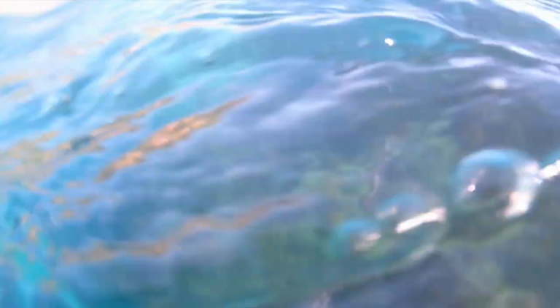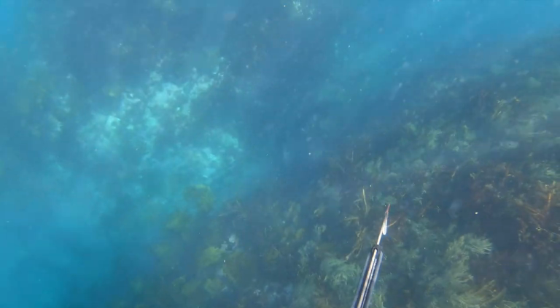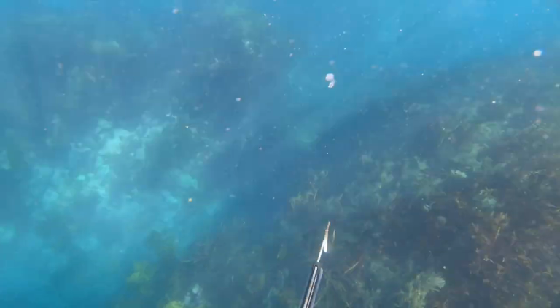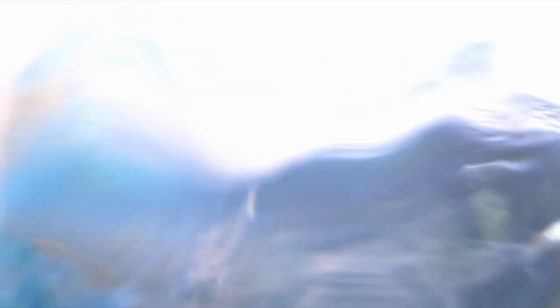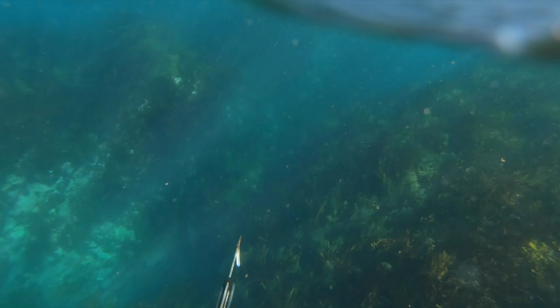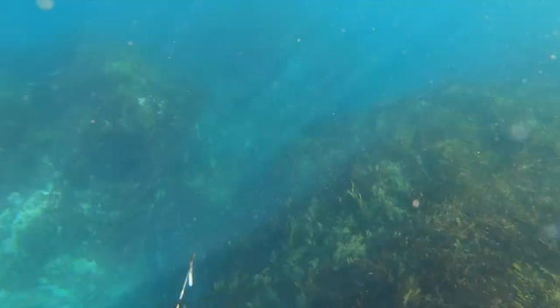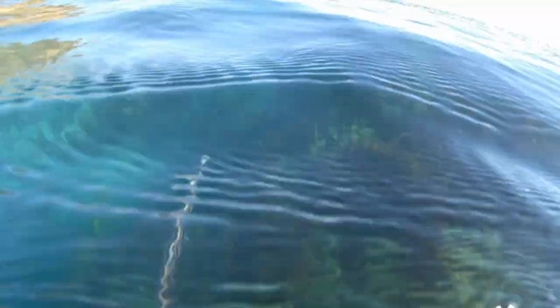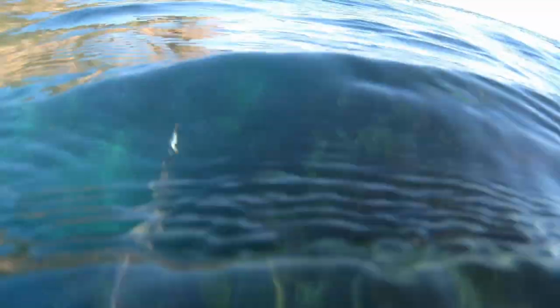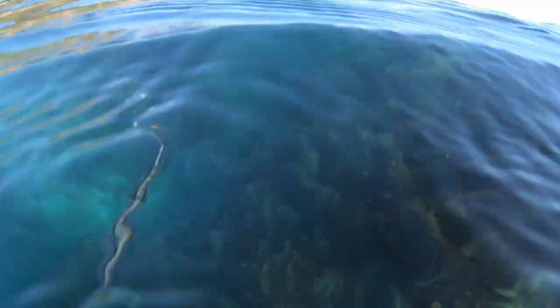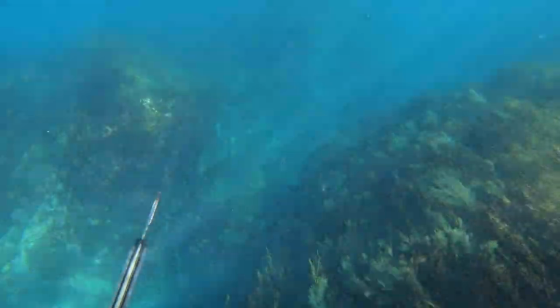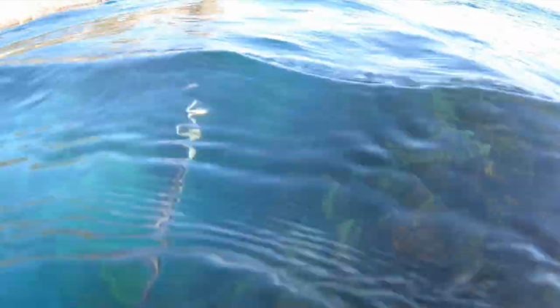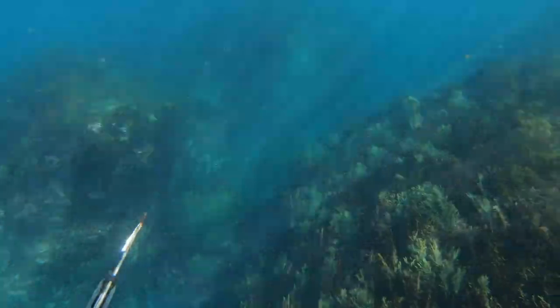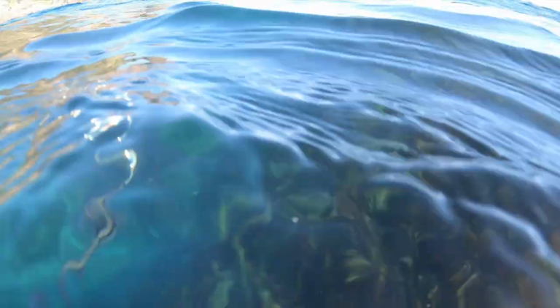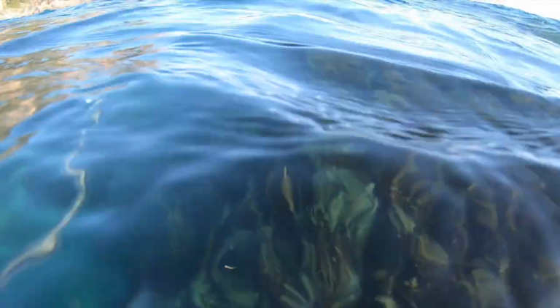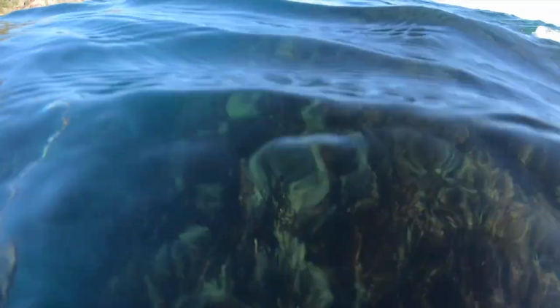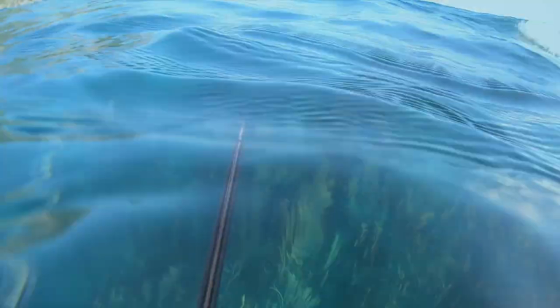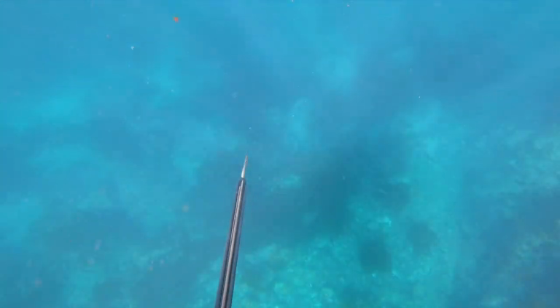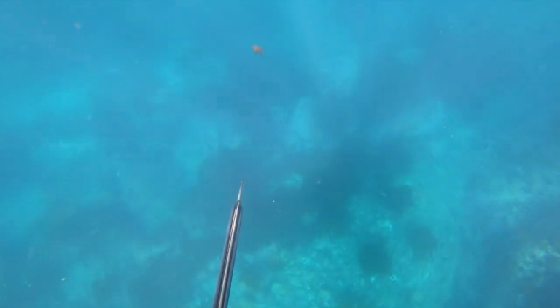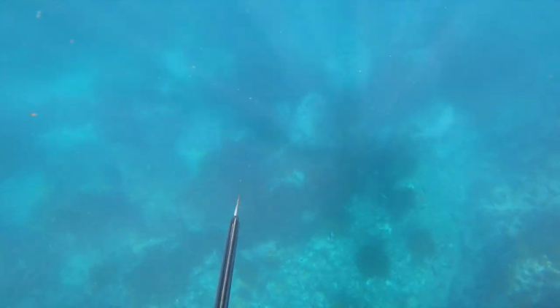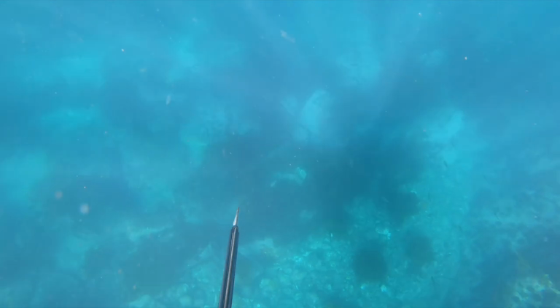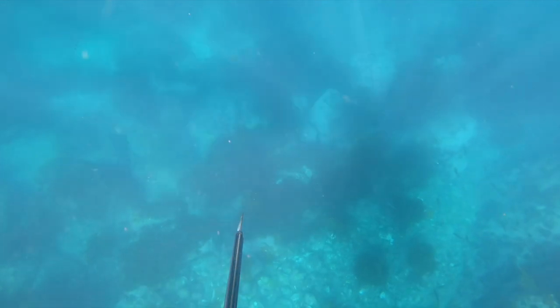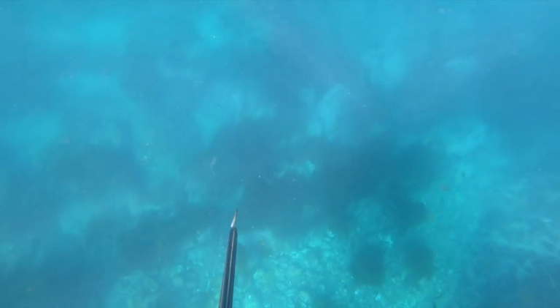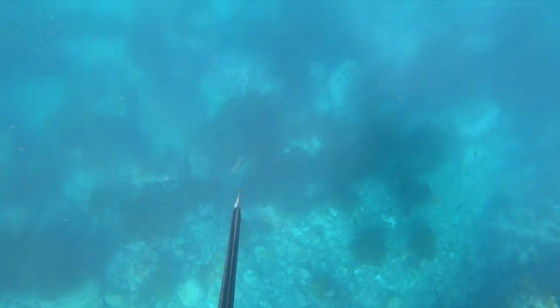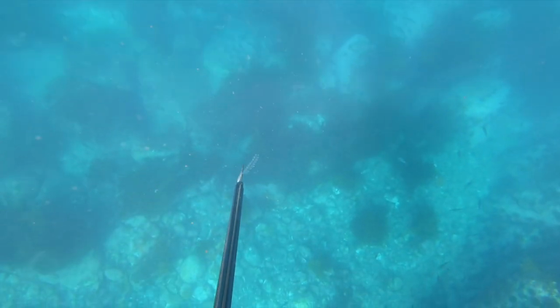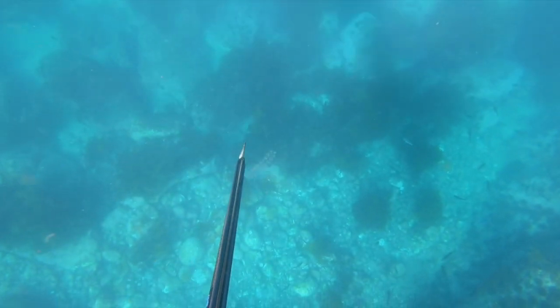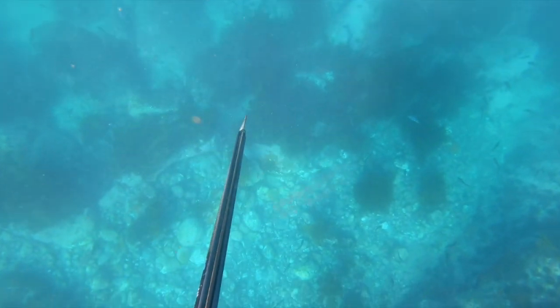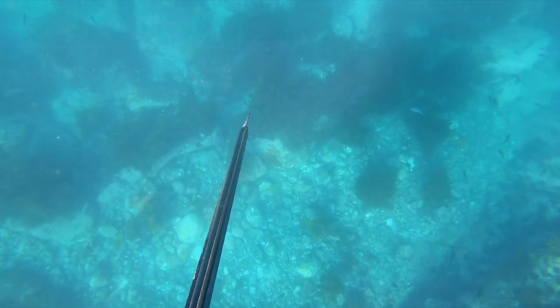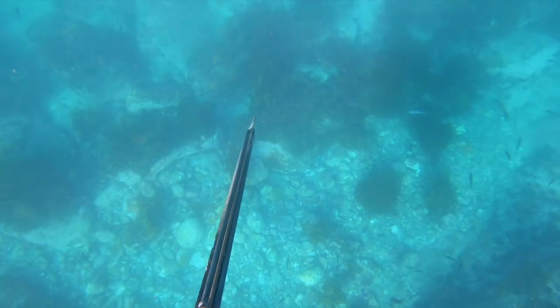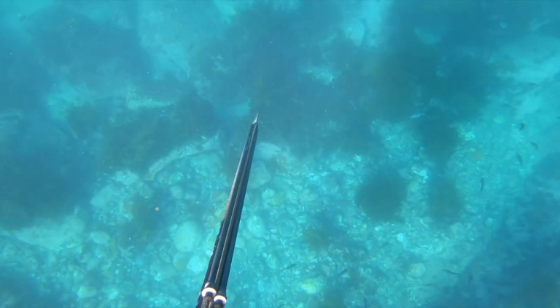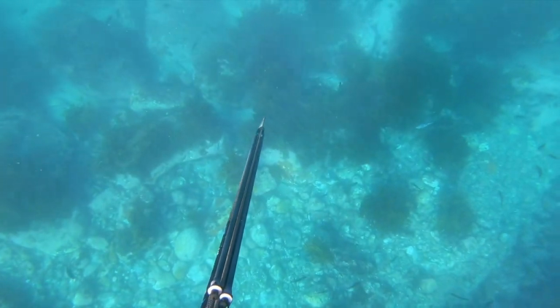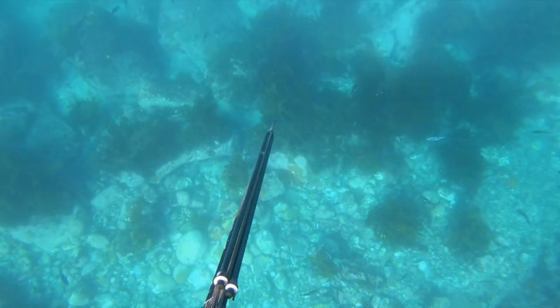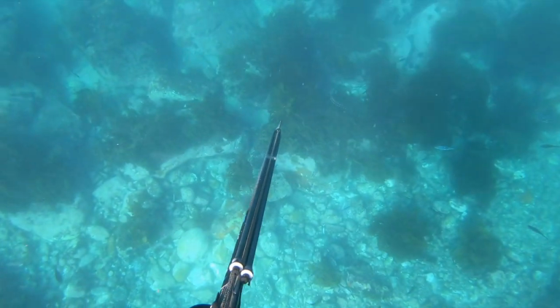I soon find a snapper swimming out wide of the rock — most likely sitting quietly until the drummer came blasting around. I try to make a quick dive on it using the sun at my back, but it's a bit smart for me.